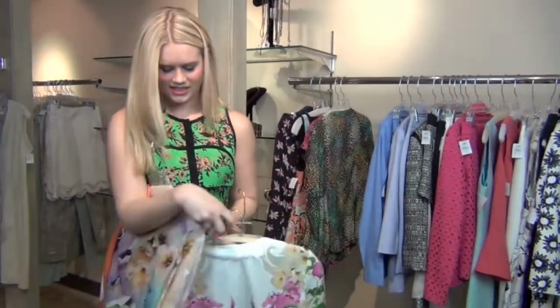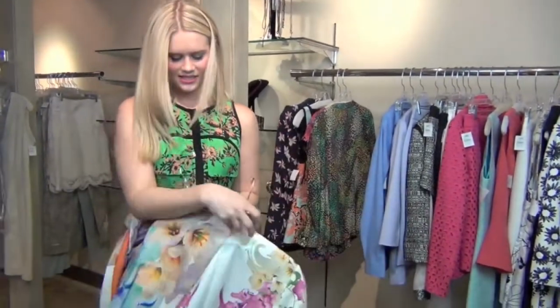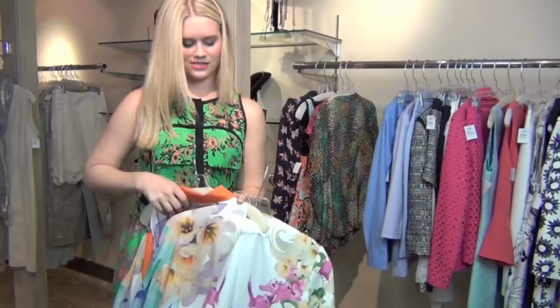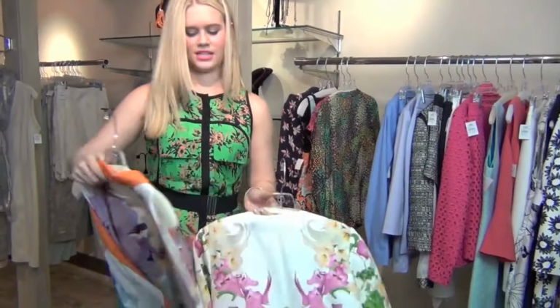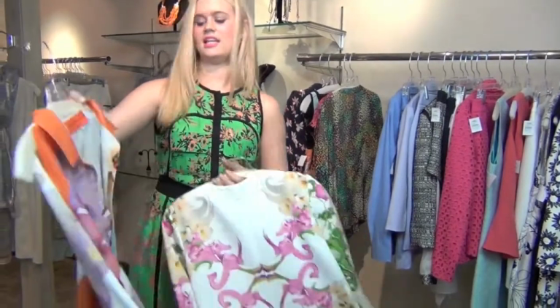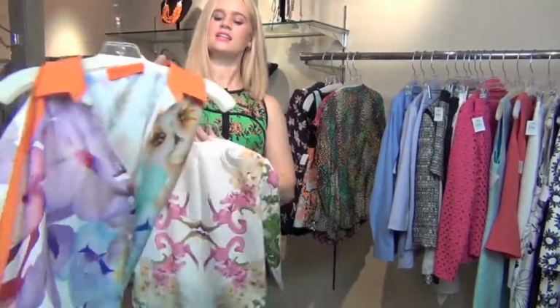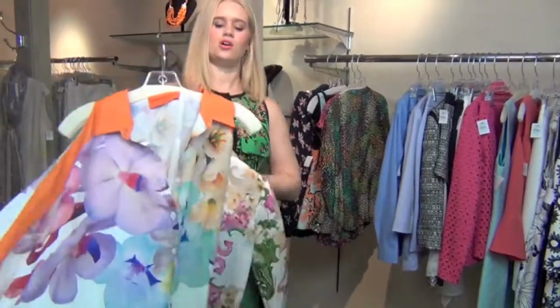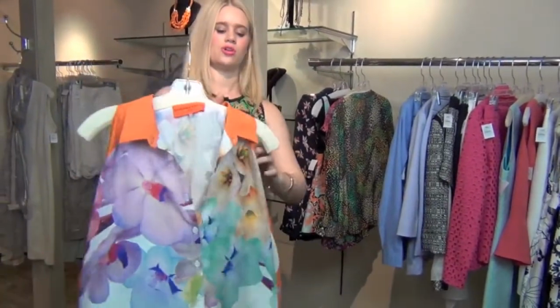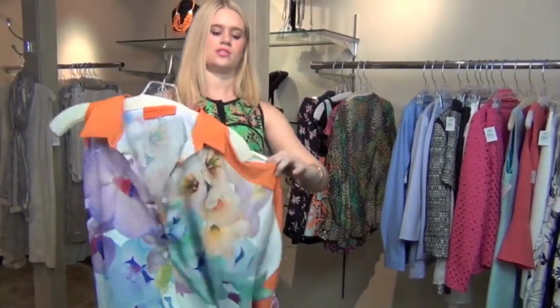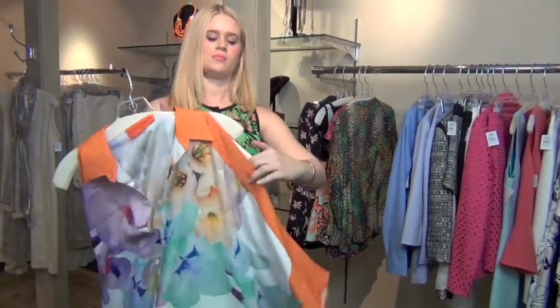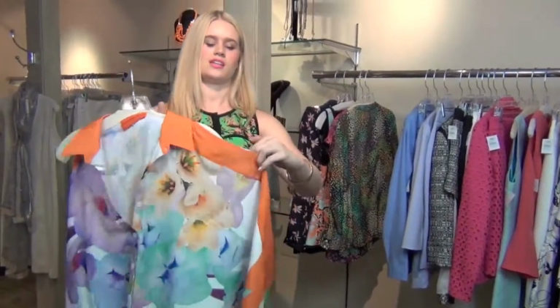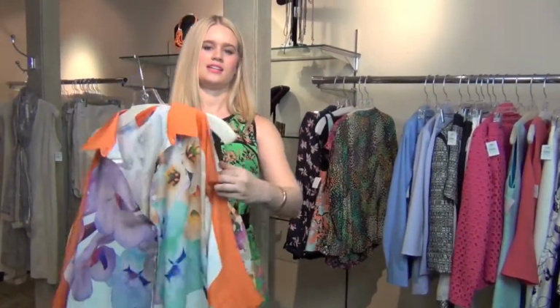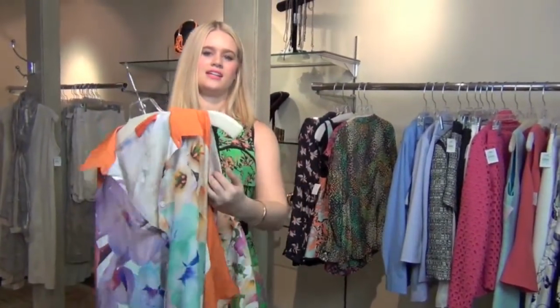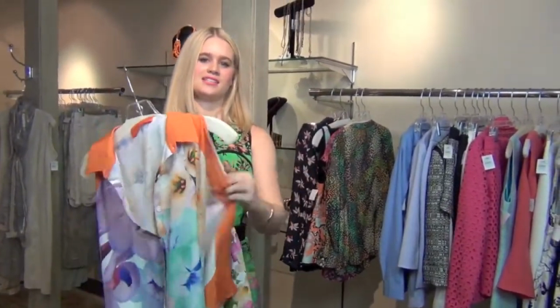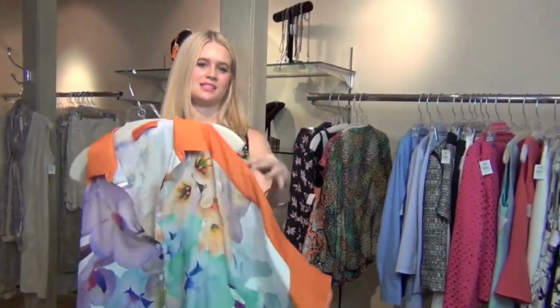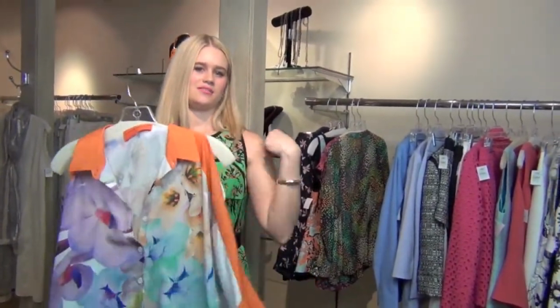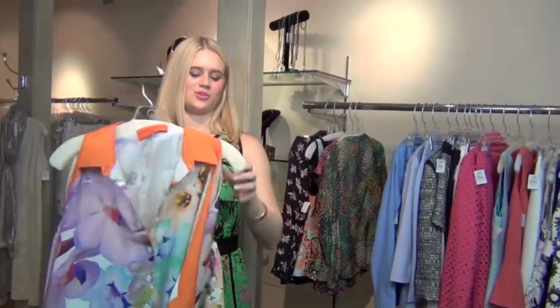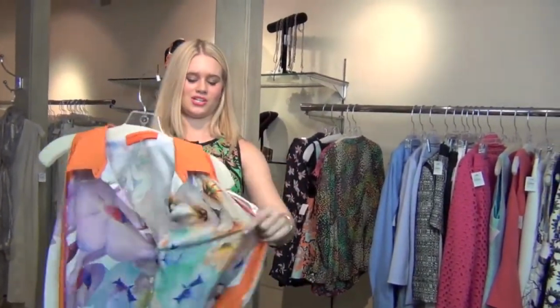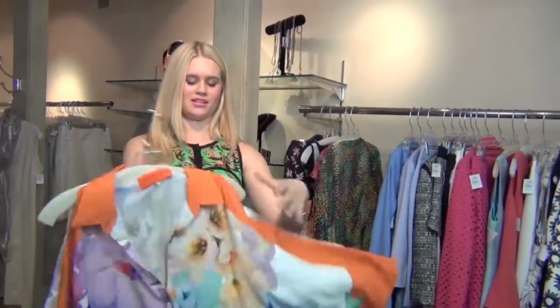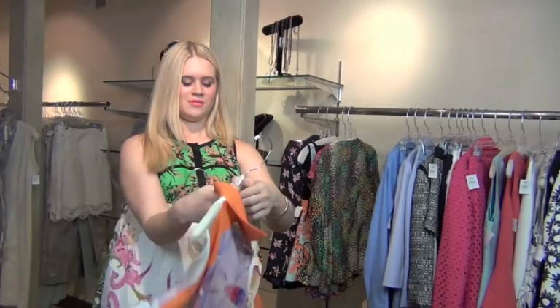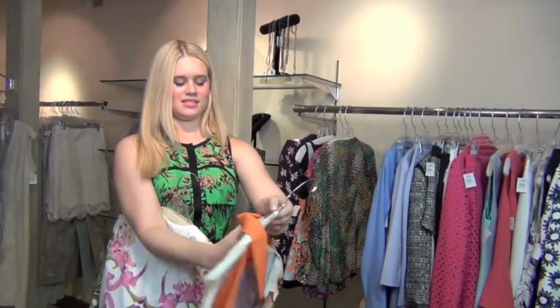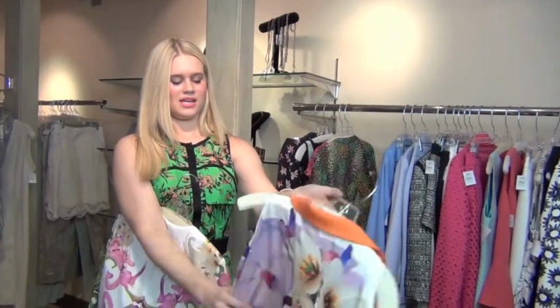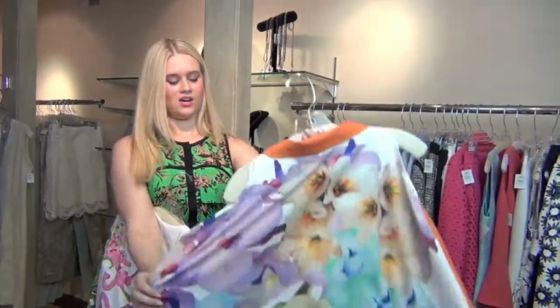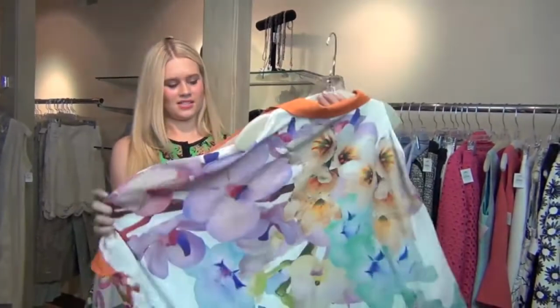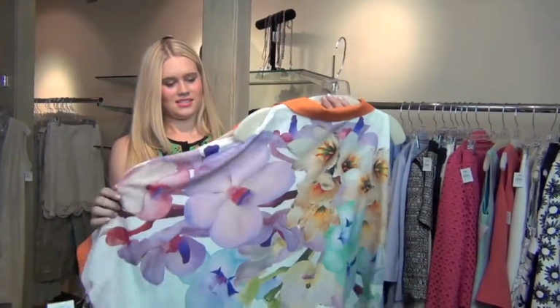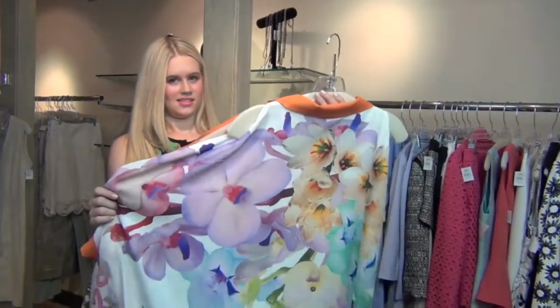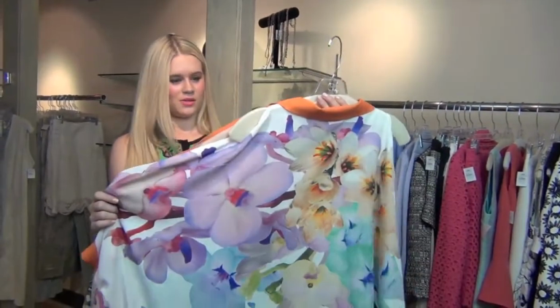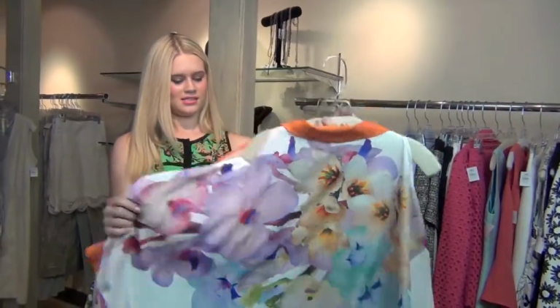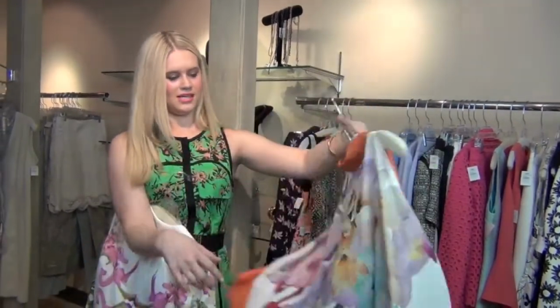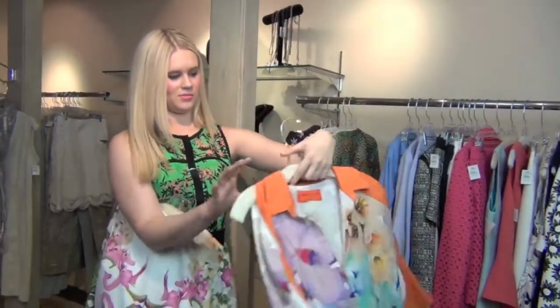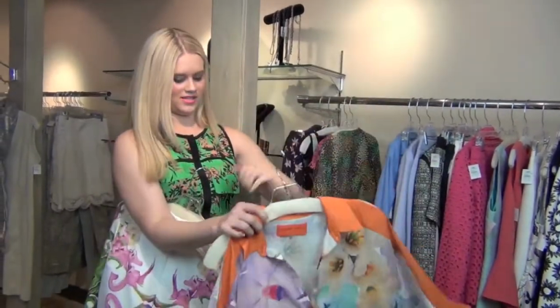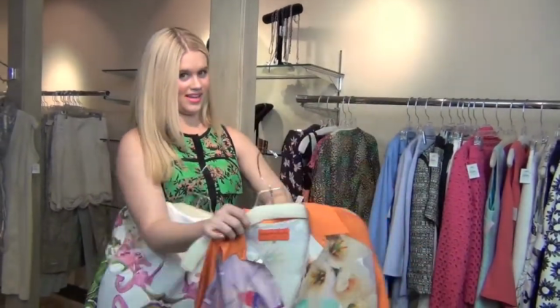And then this really neat cold shoulder top, so you're going to get that sexy bit of your shoulder showing but in this big oversized silk piece. Love the print on that.